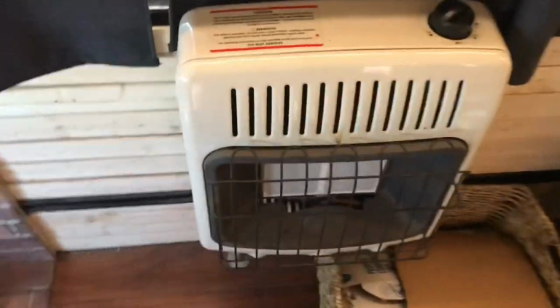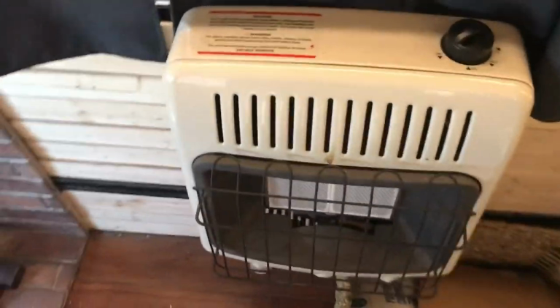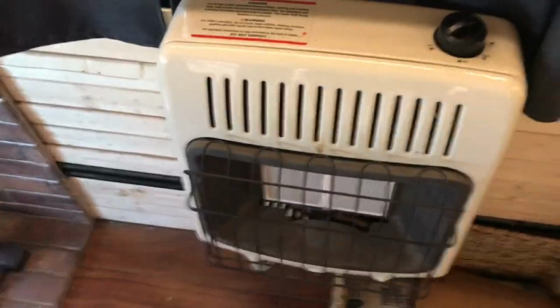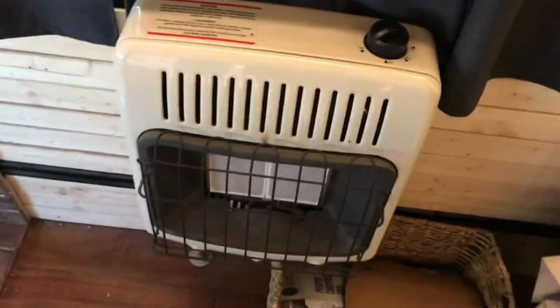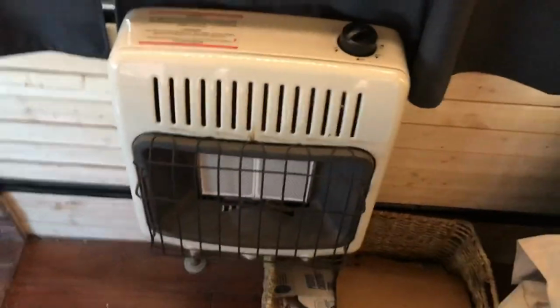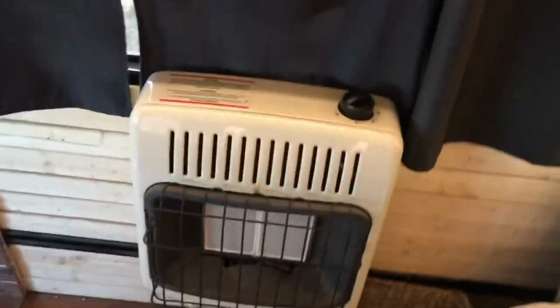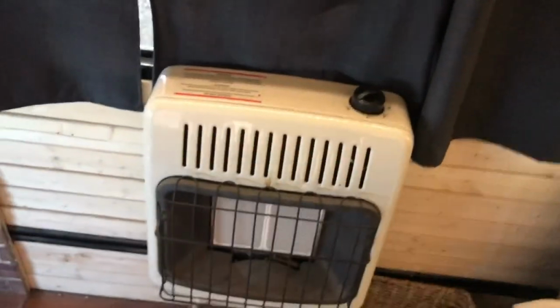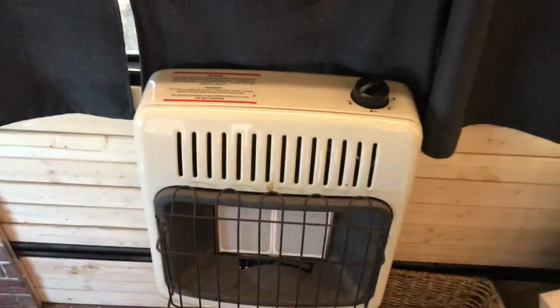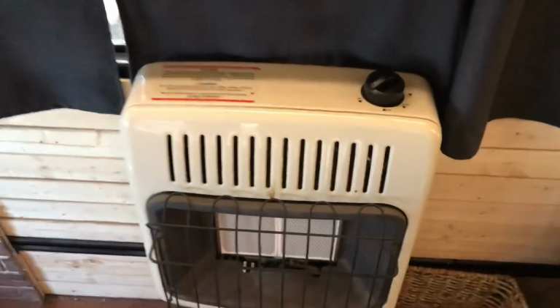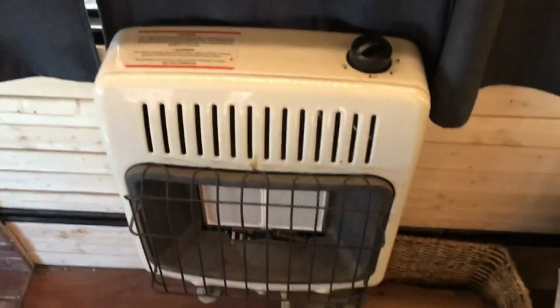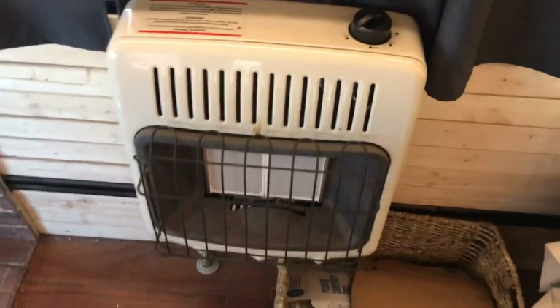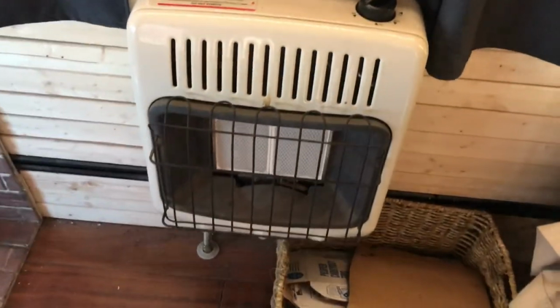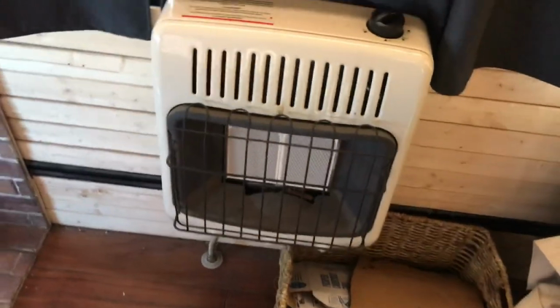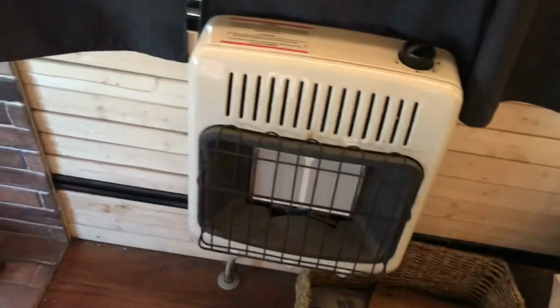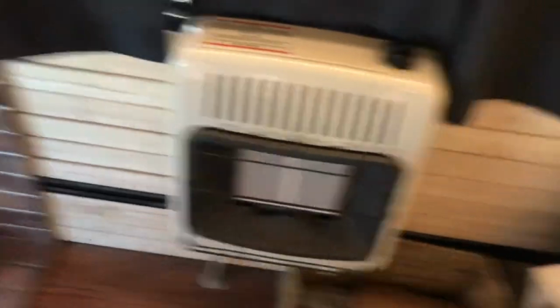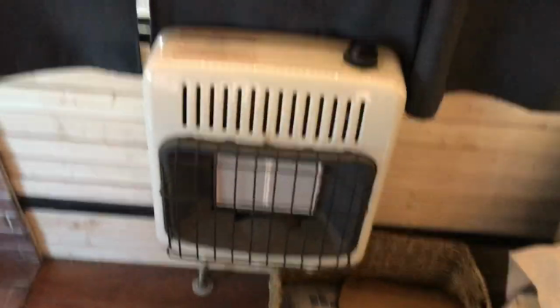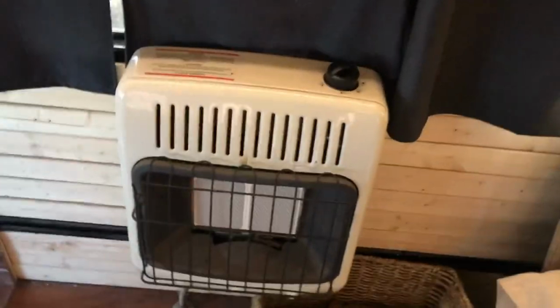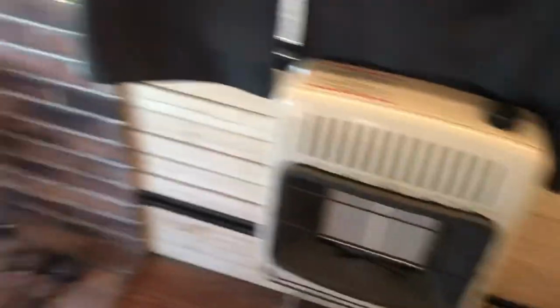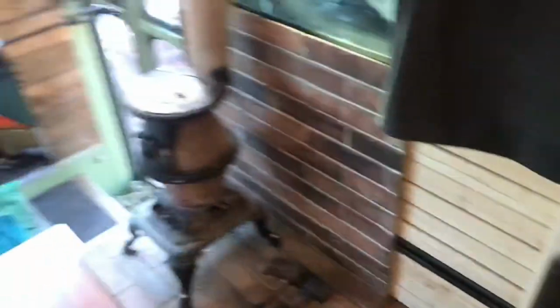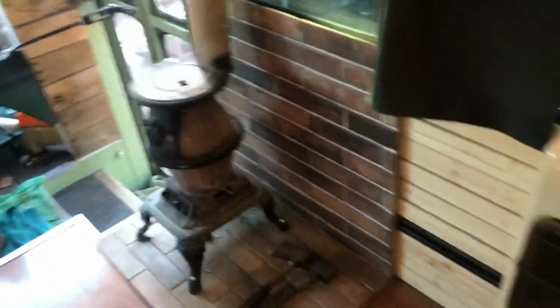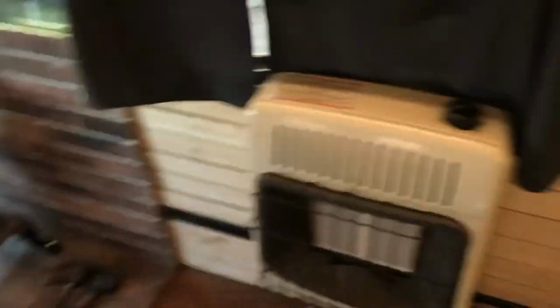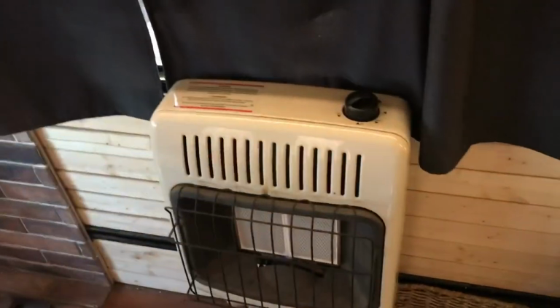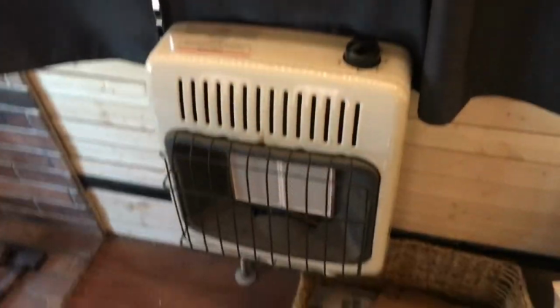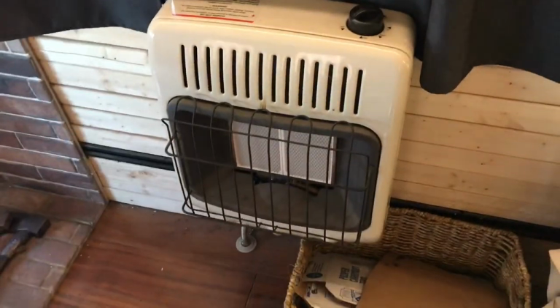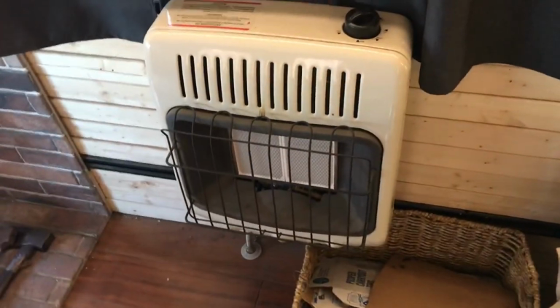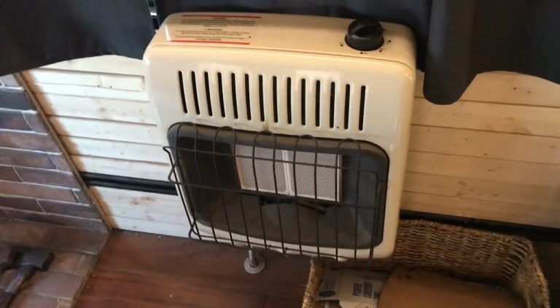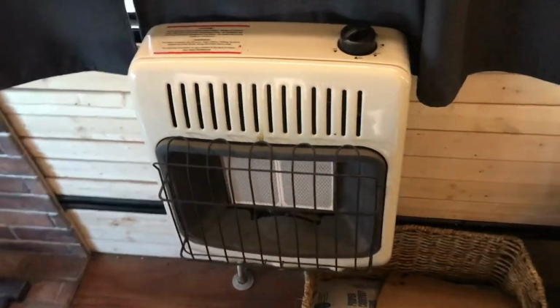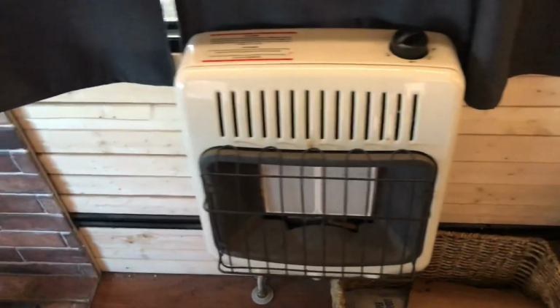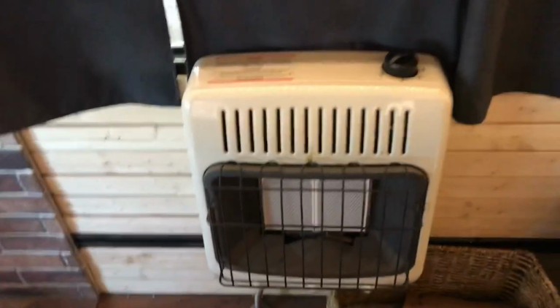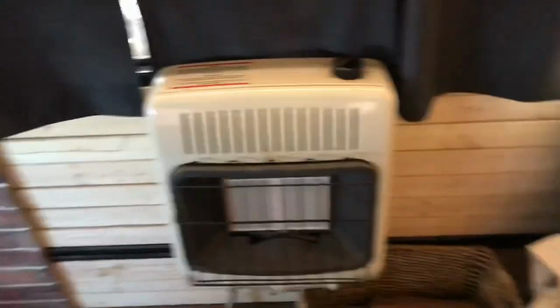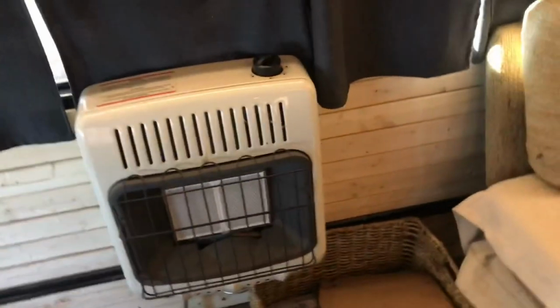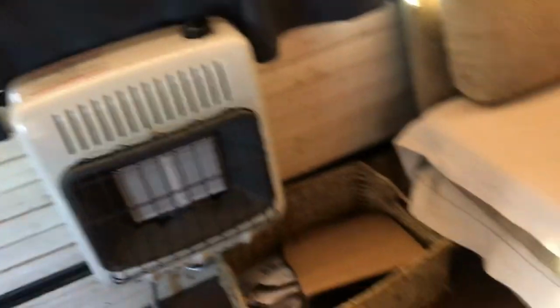This is a Mr. Heater wall heater — 10,000 BTUs. Most of the time we just use the wood stove, but if I don't feel like making a fire we'll just turn this on if it's cold in here.